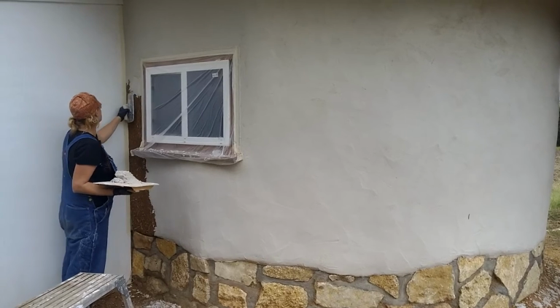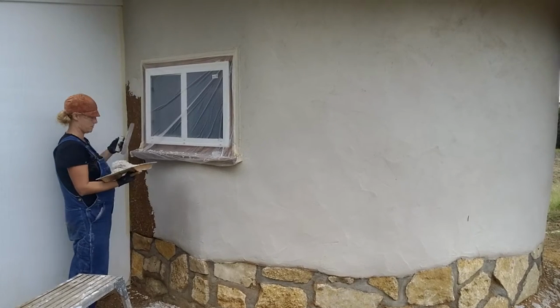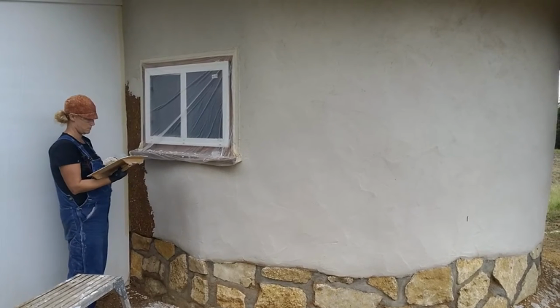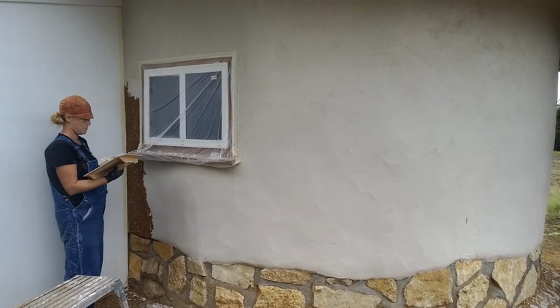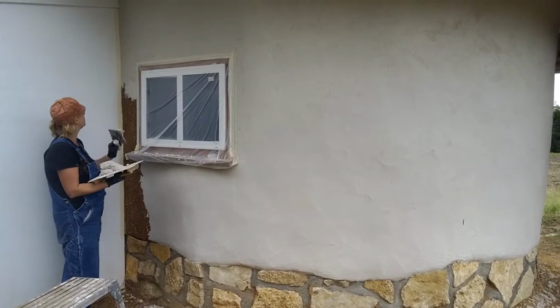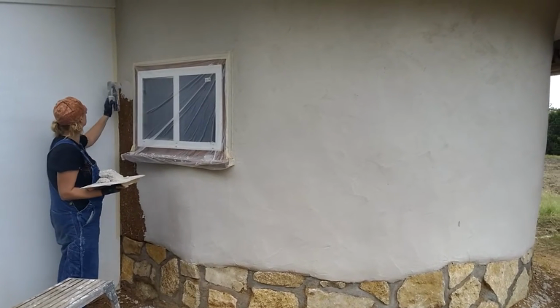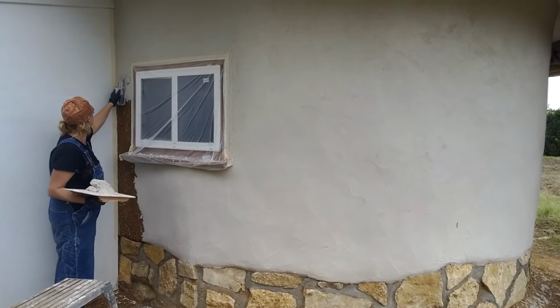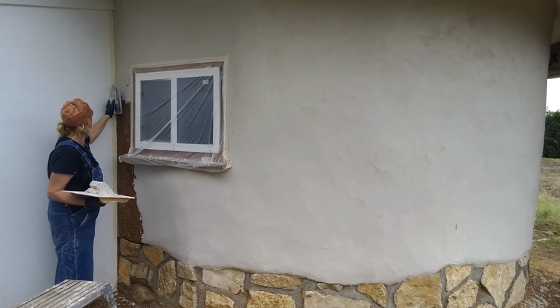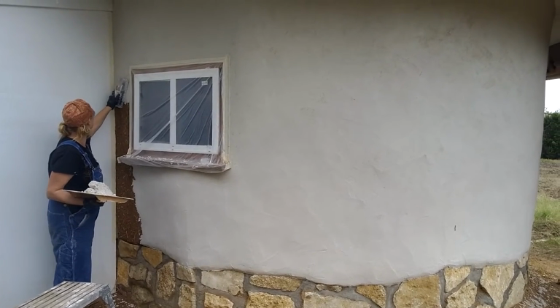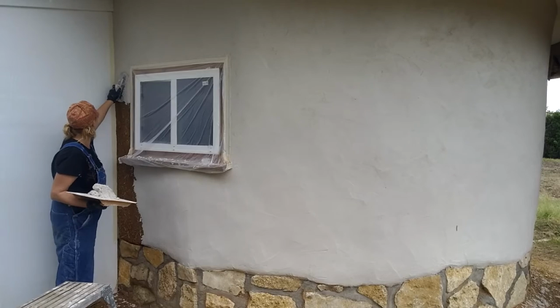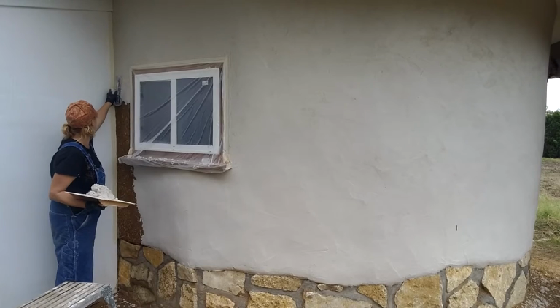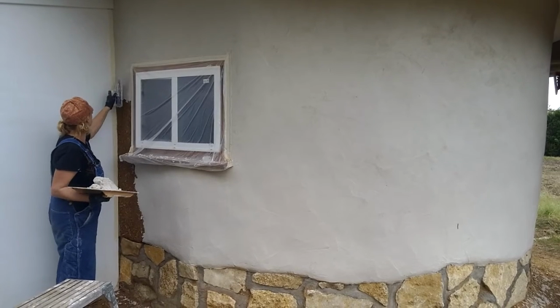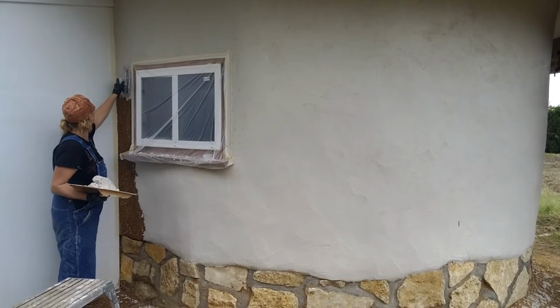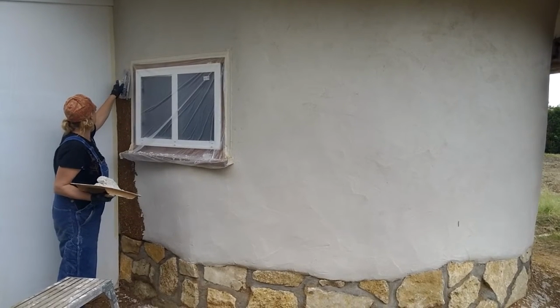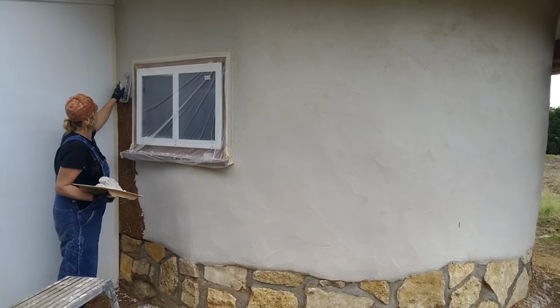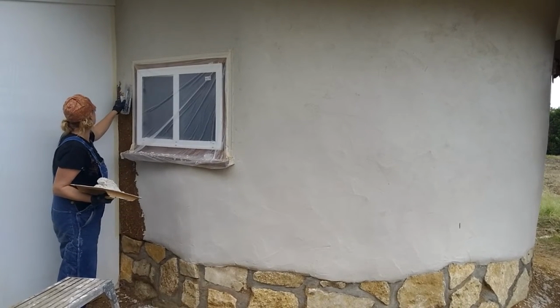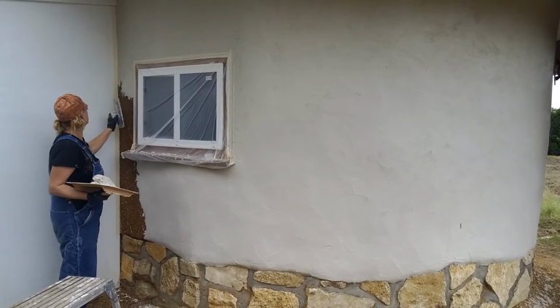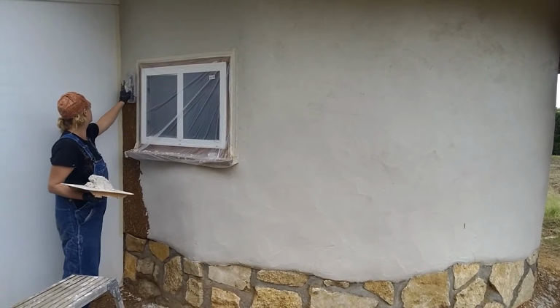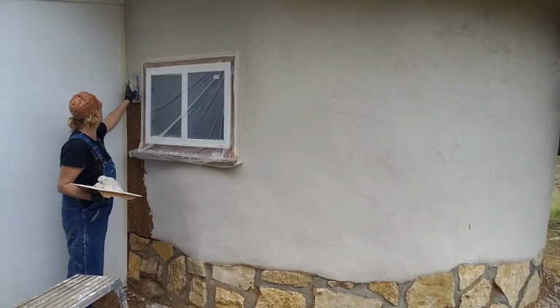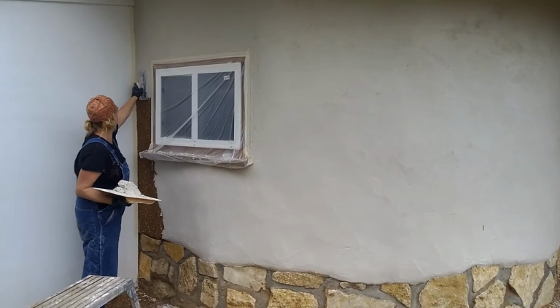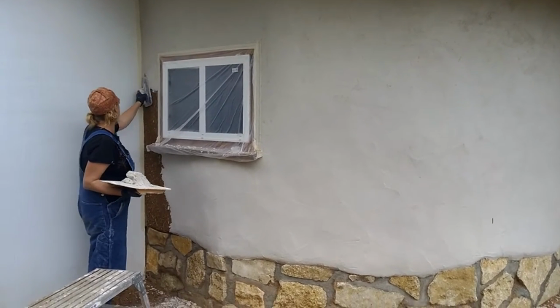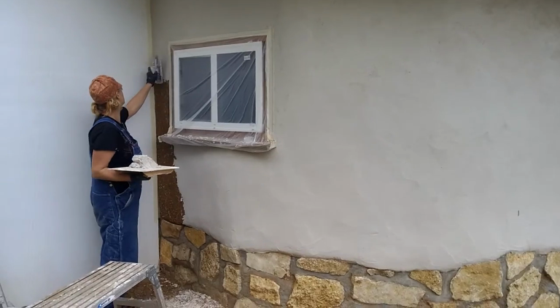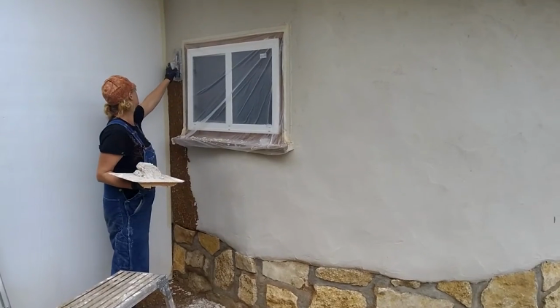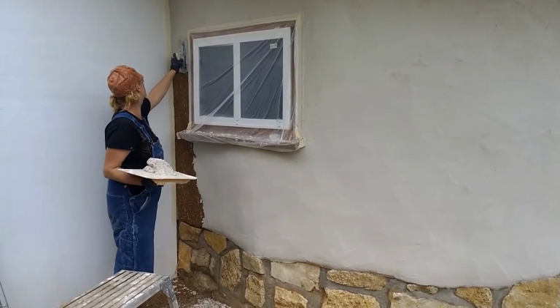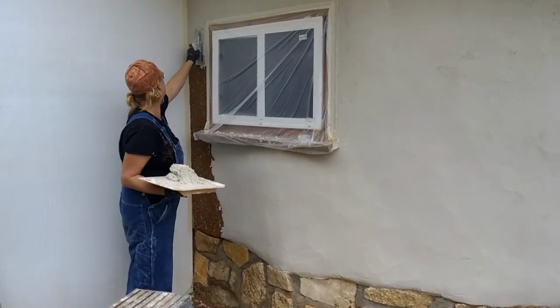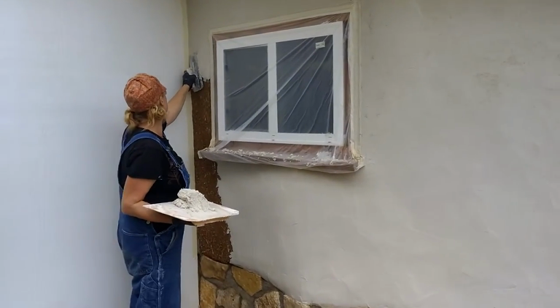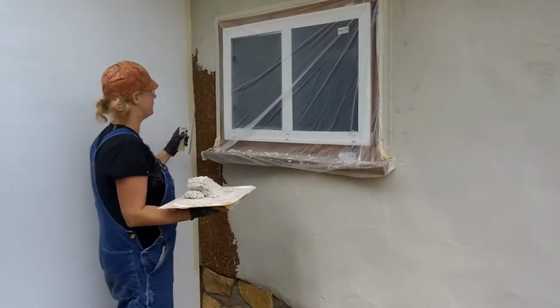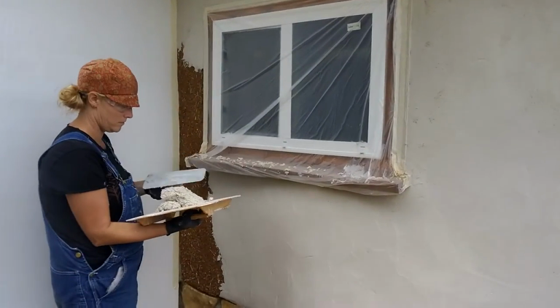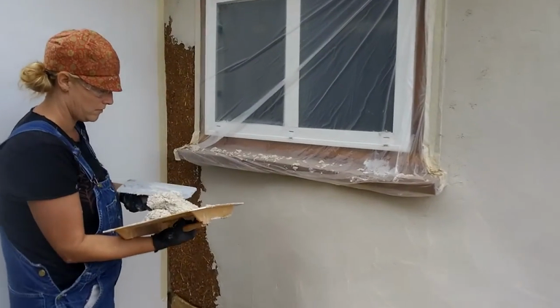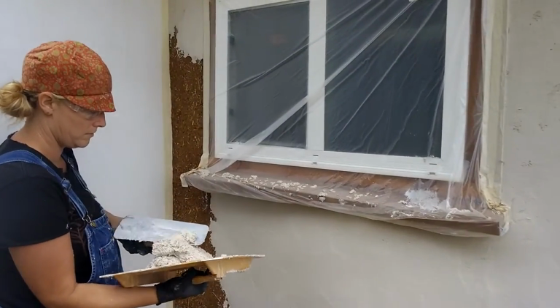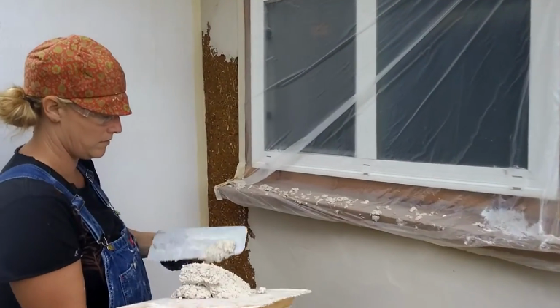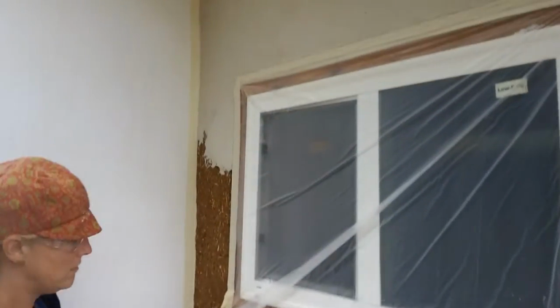Hi everyone, we are putting lime plaster on the cob building. This is the final plaster. I wanted to go over a little of the process of what we've done here. We're almost done, and this little section right there that Sarah's working on is the last little bit.